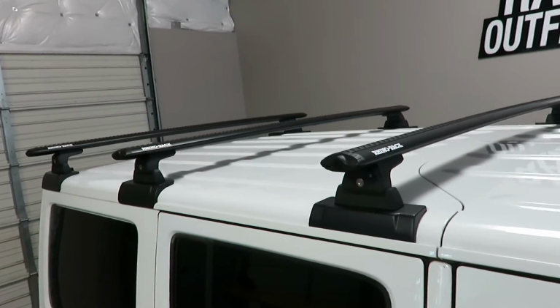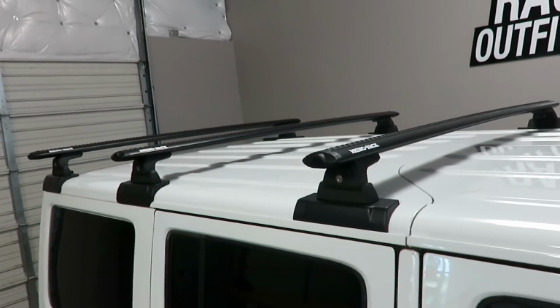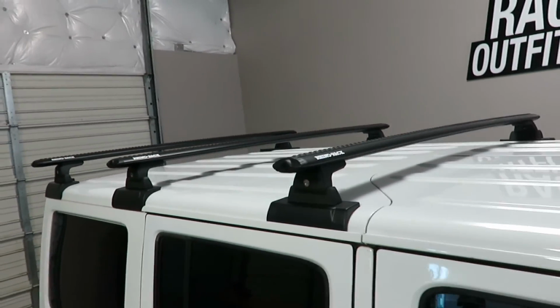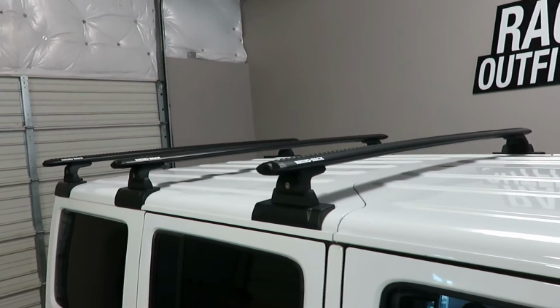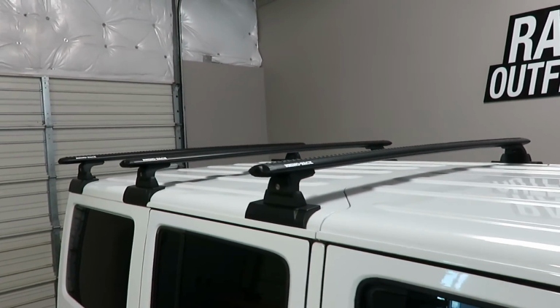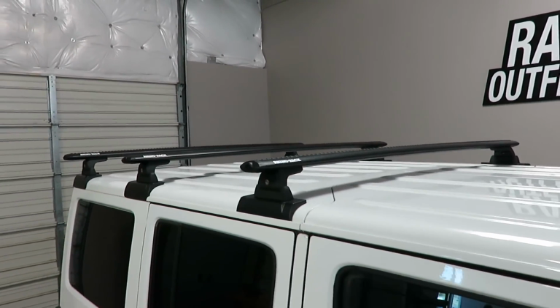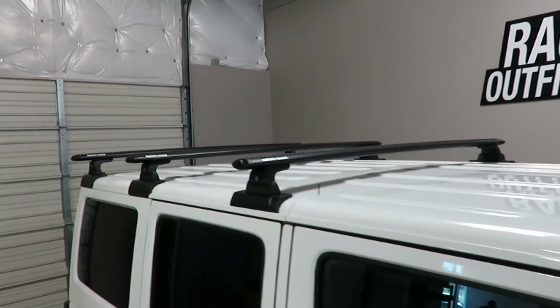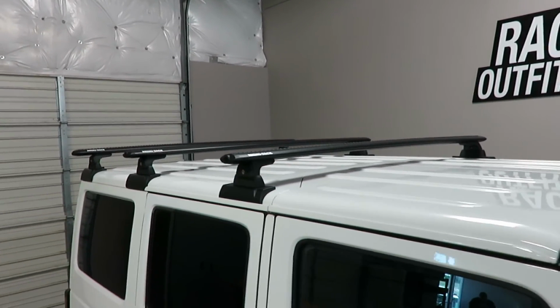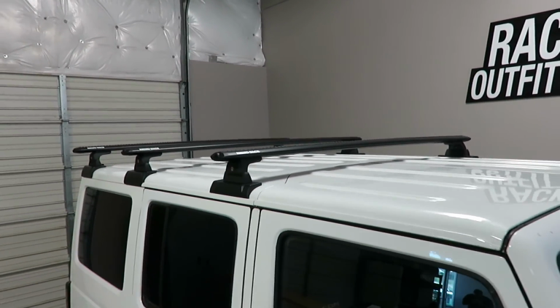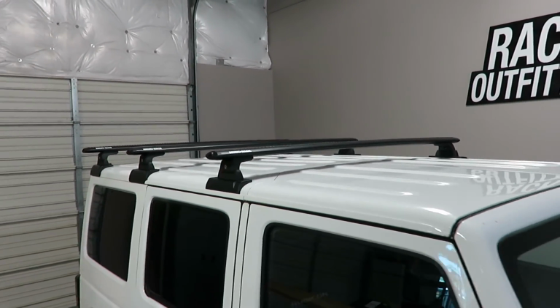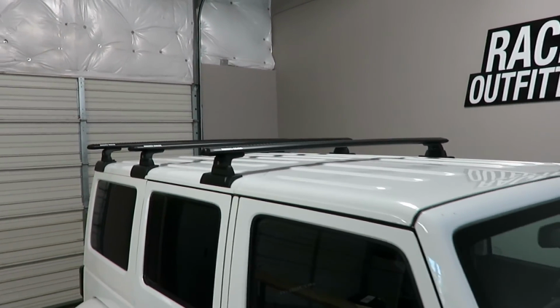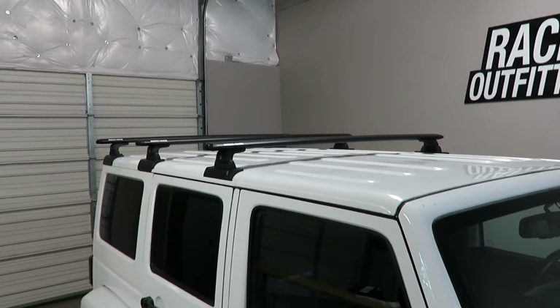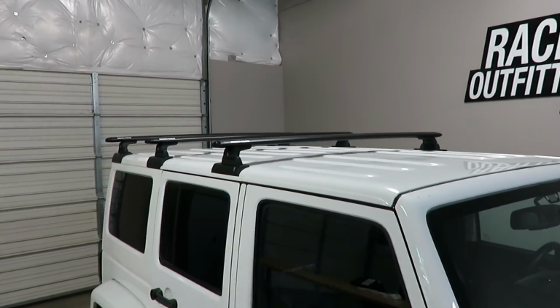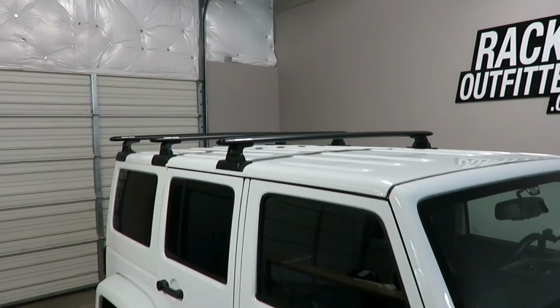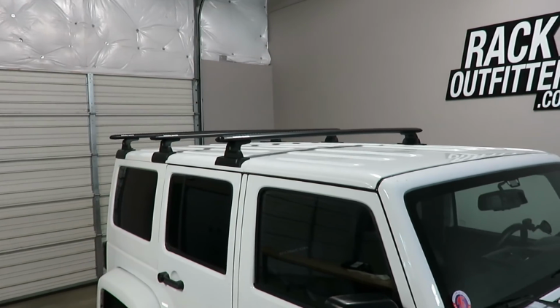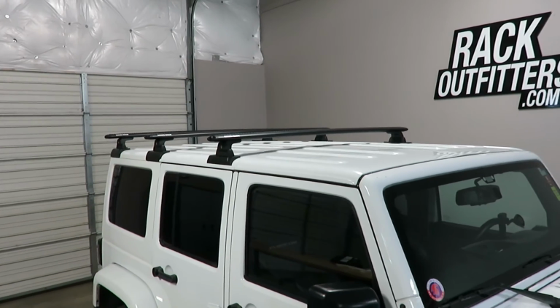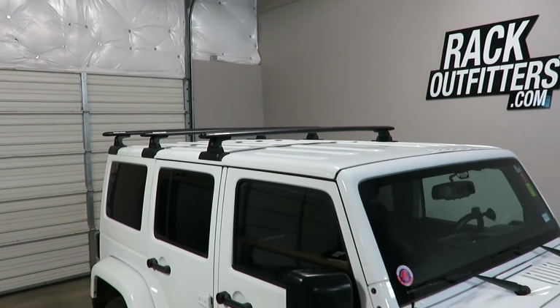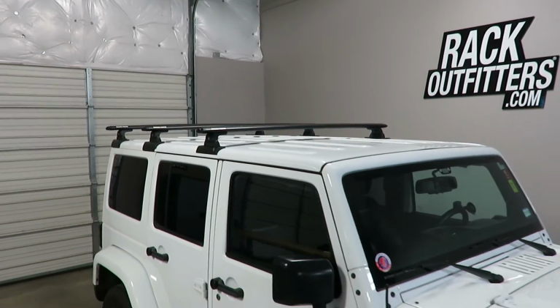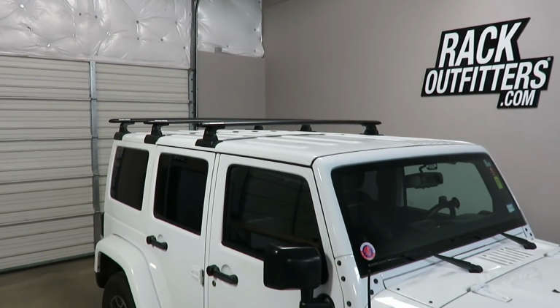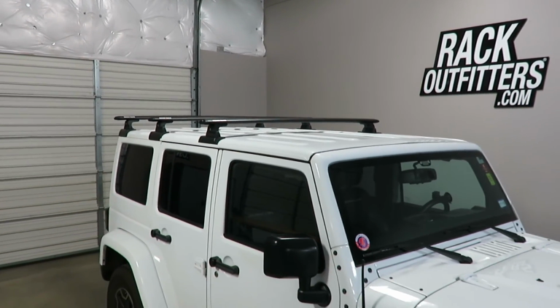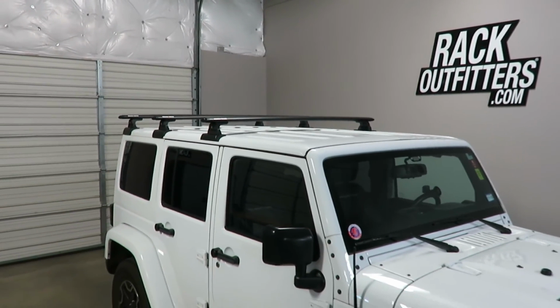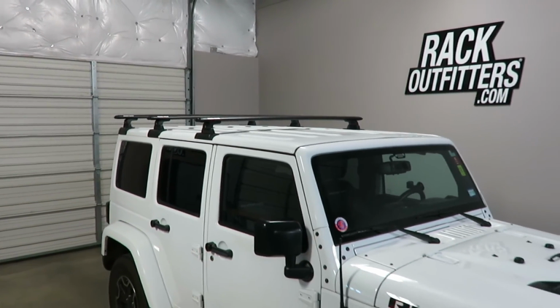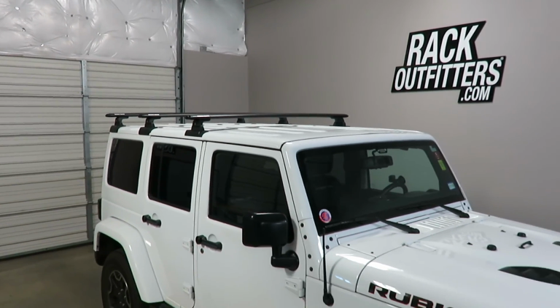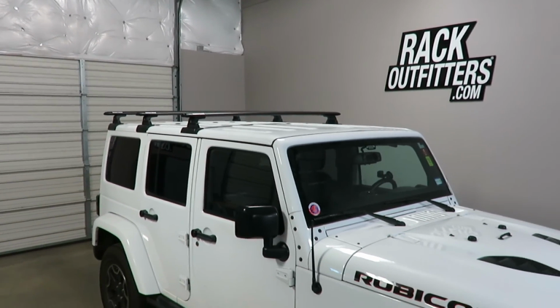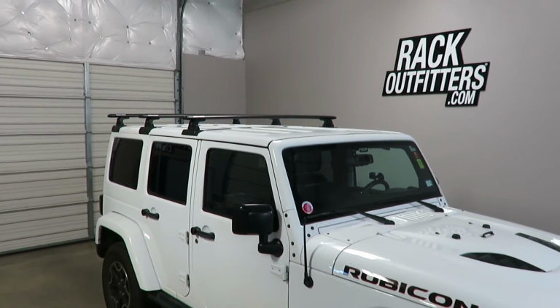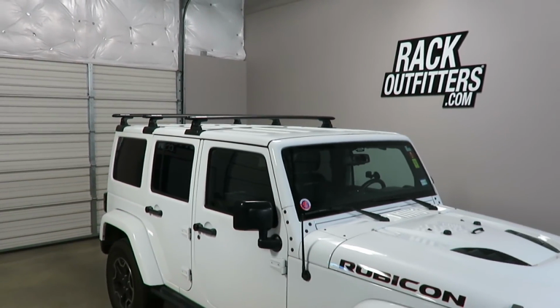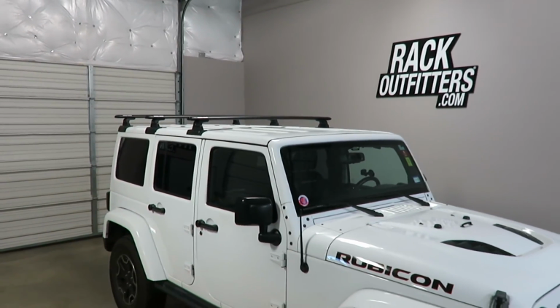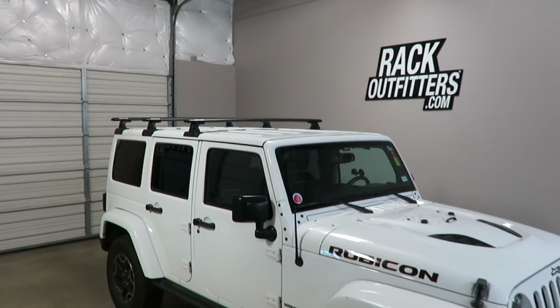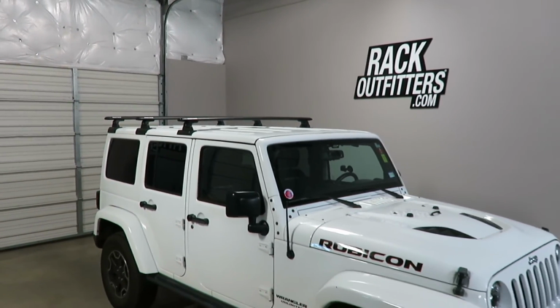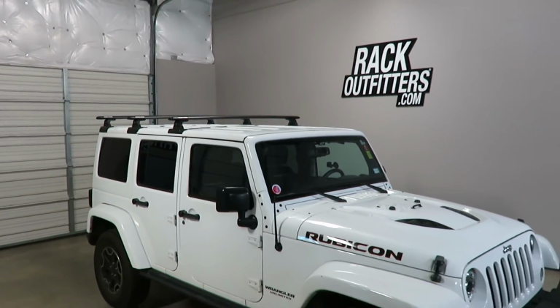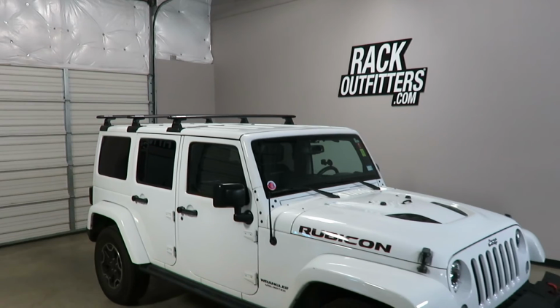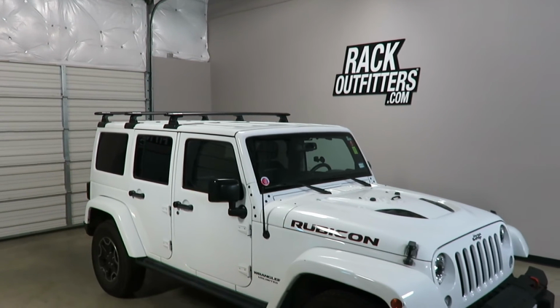This product and the full line of Rhino Rack products are available at rackoutfitters.com. Please visit our site for complete details, pricing, and promotions.